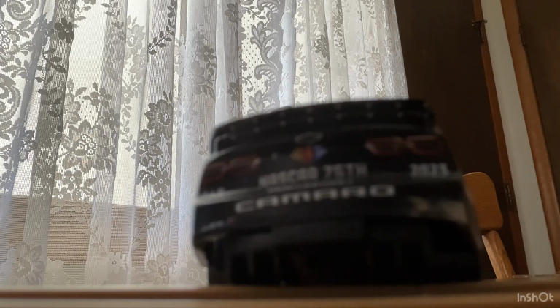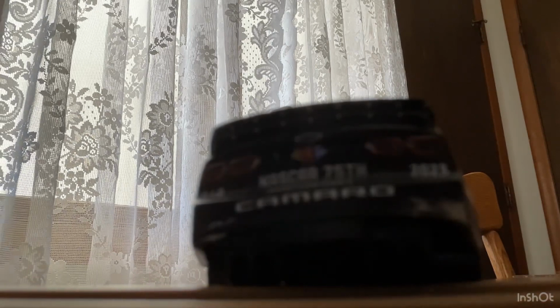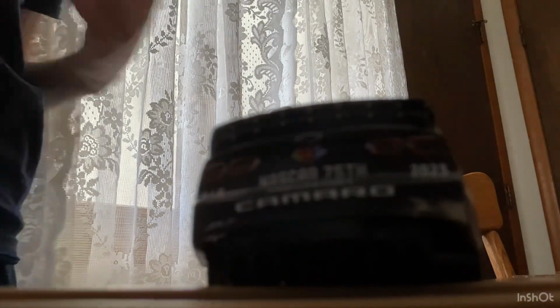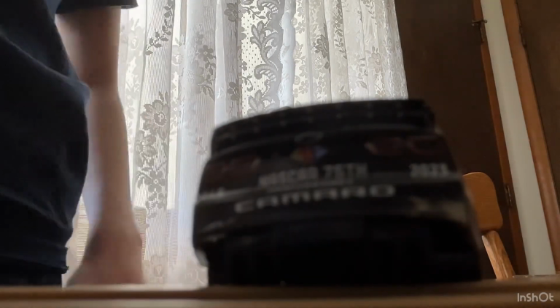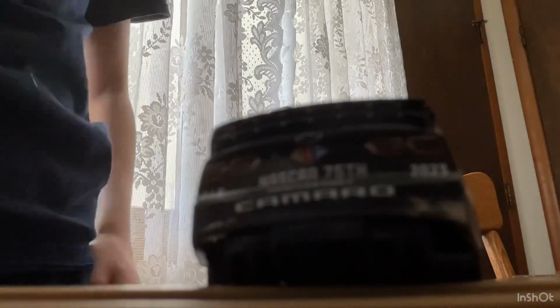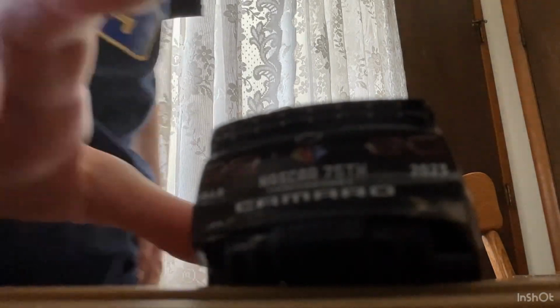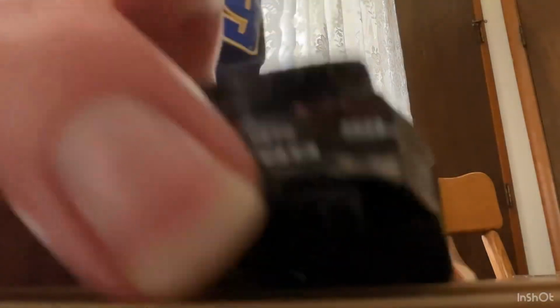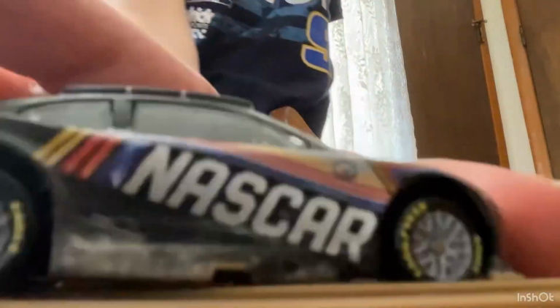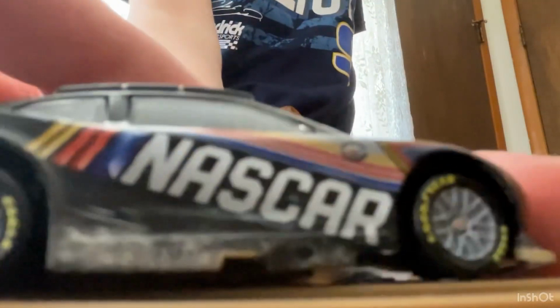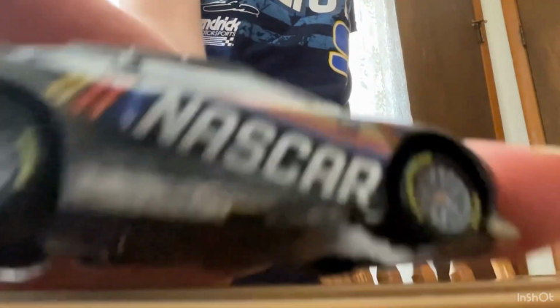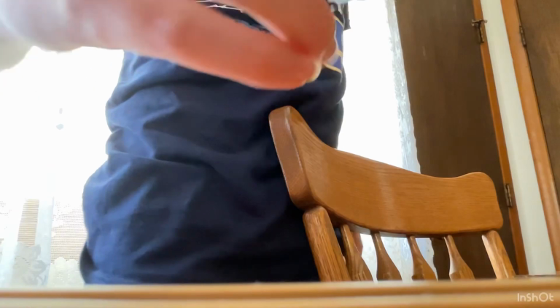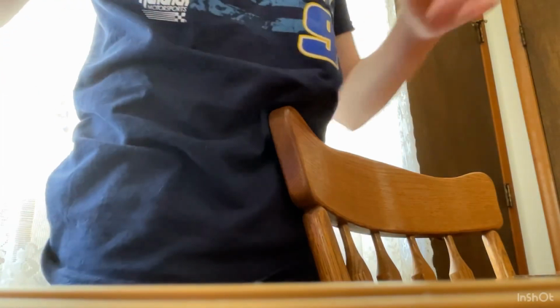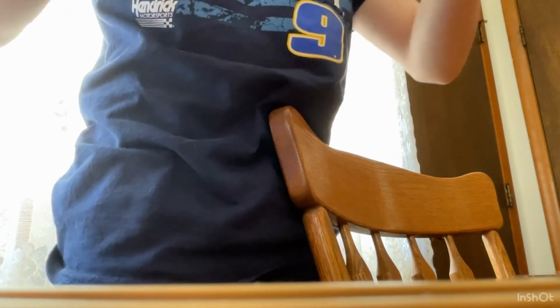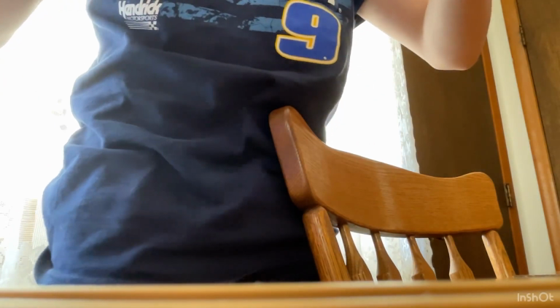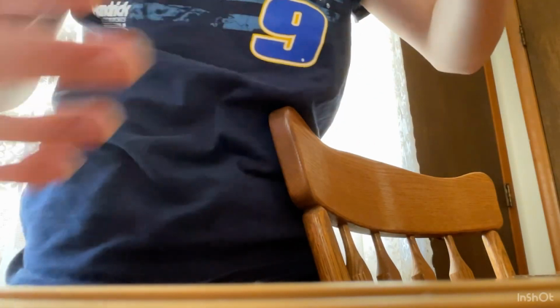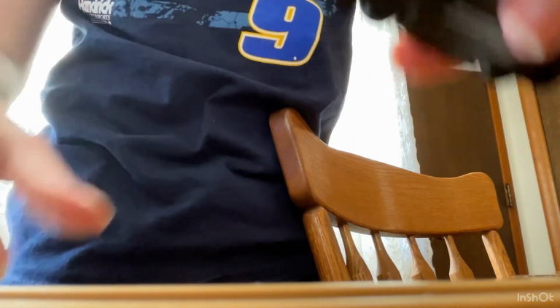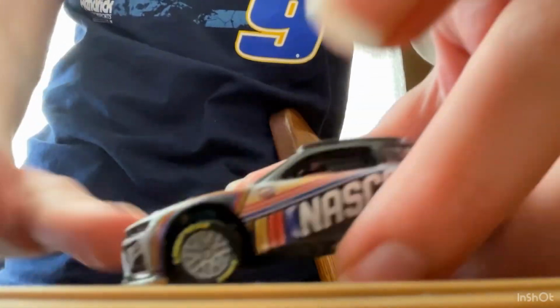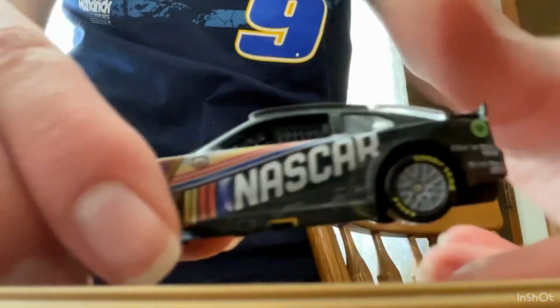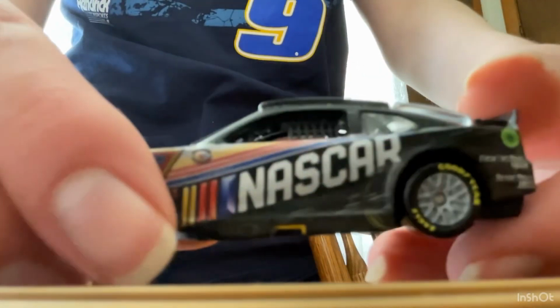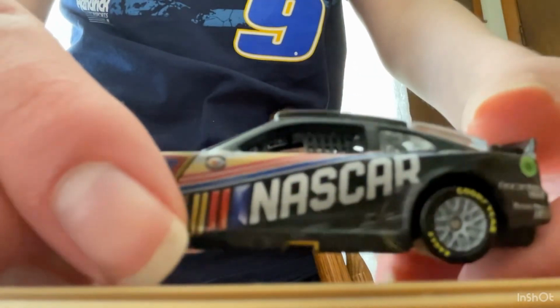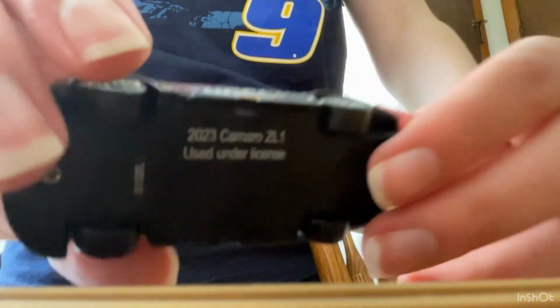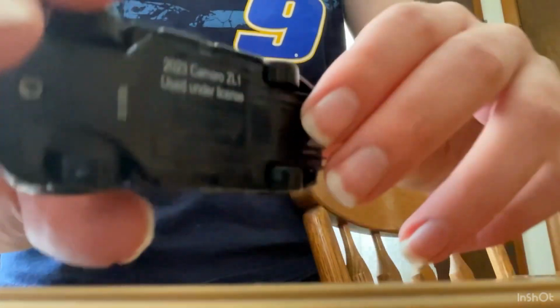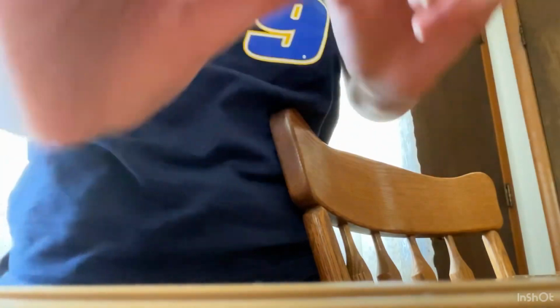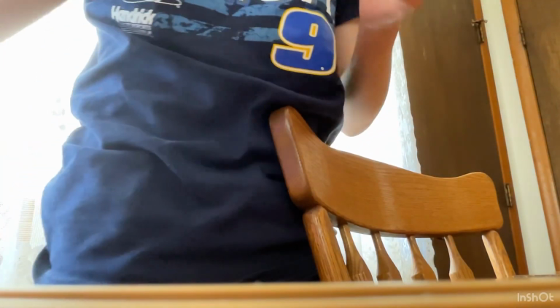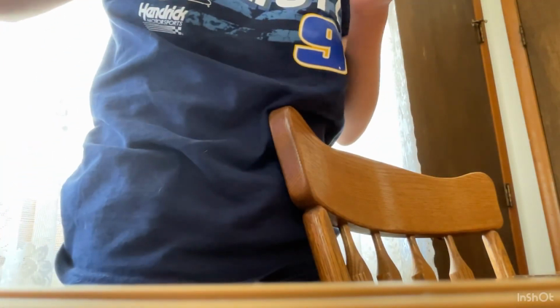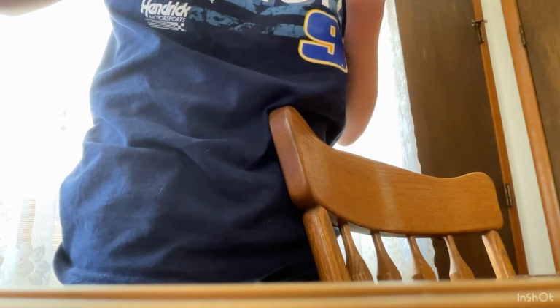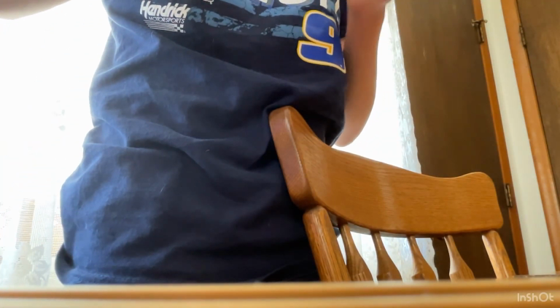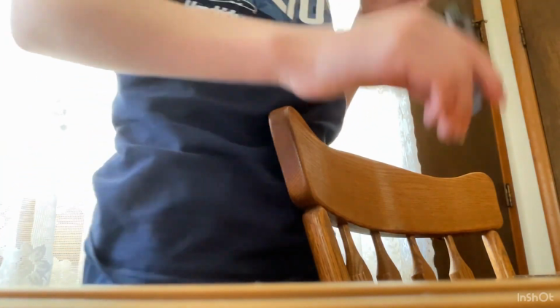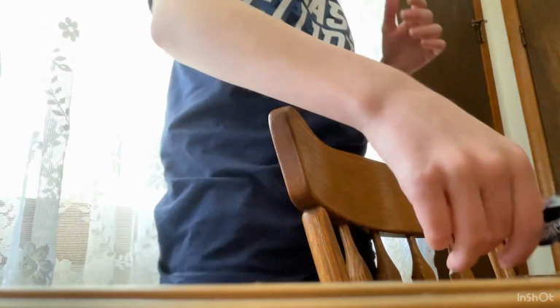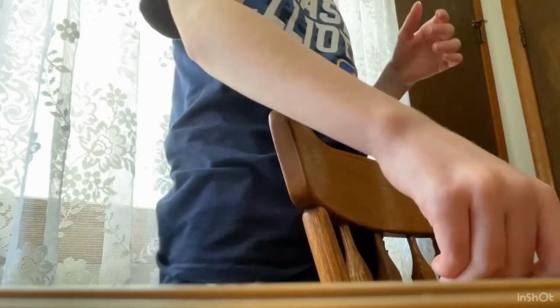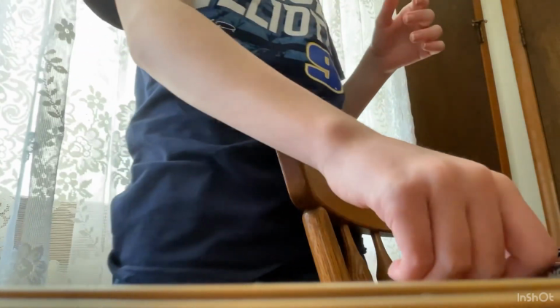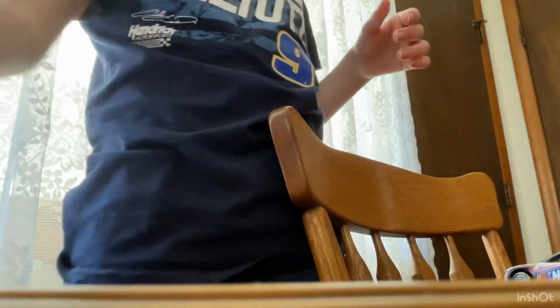Oh, and here's another thing I just noticed. On this side it's all dirty looking, but on this side it's all clean. Well, actually, there's supposed to be scratches. Now let's compare it.